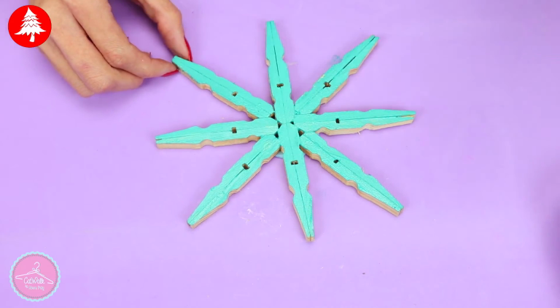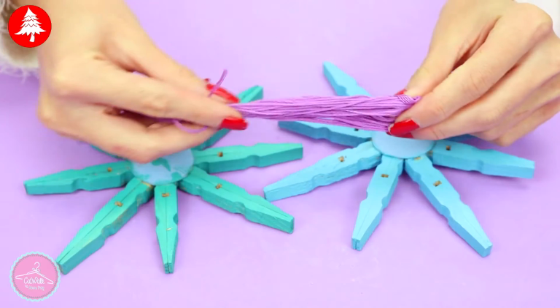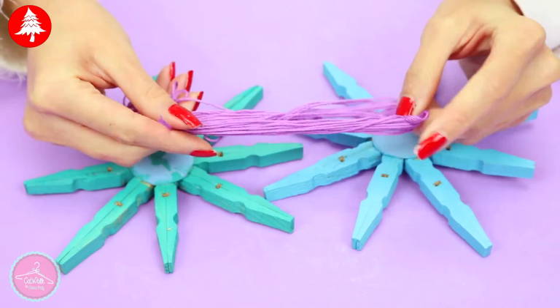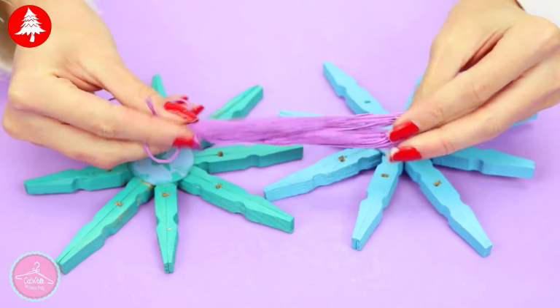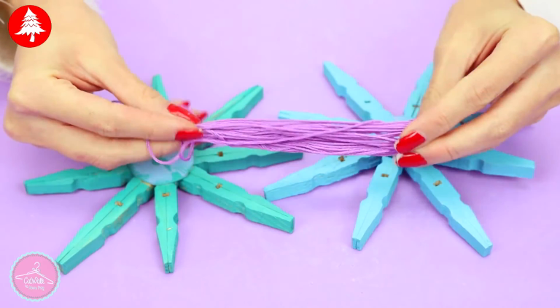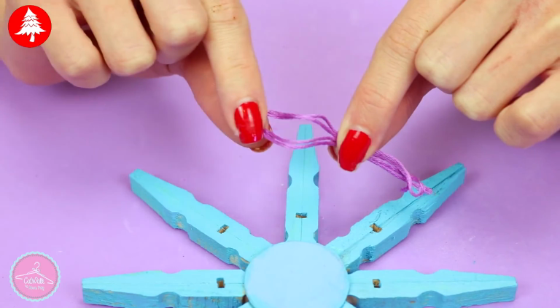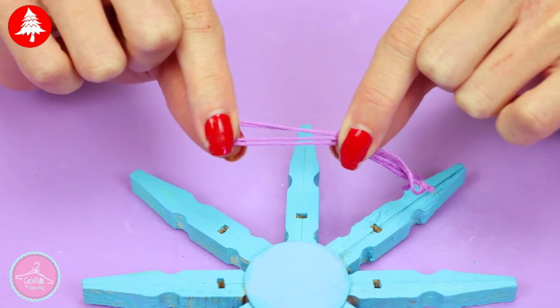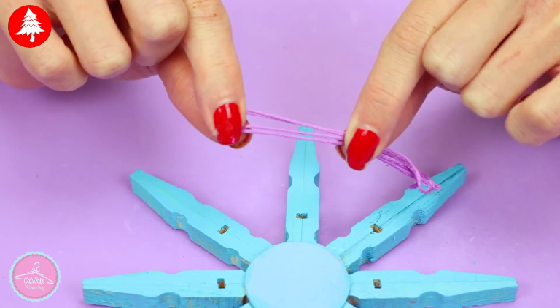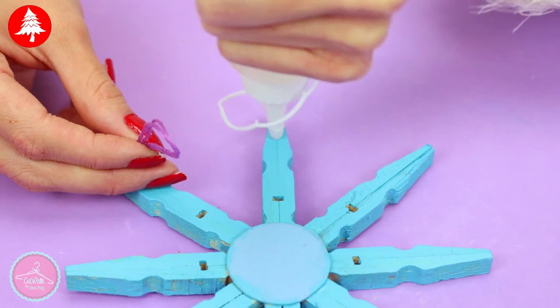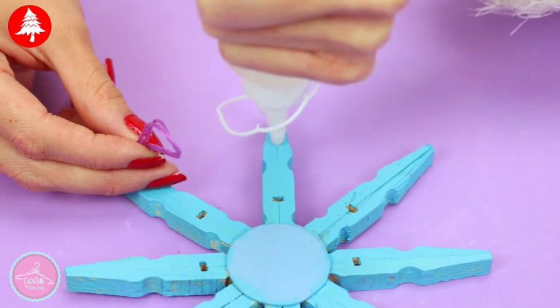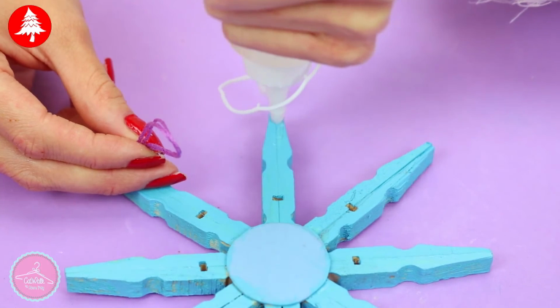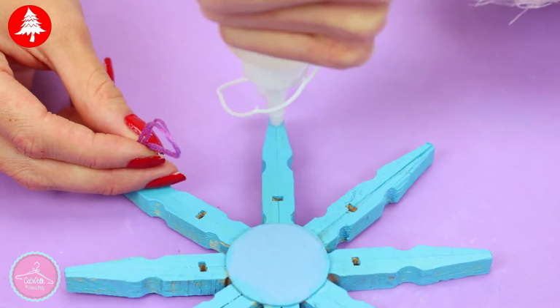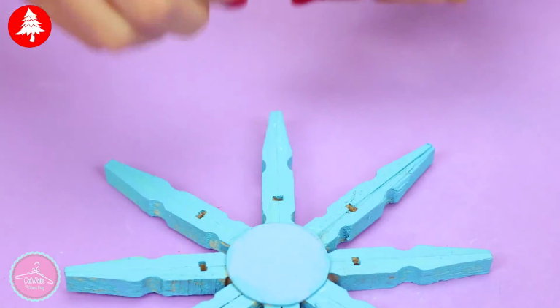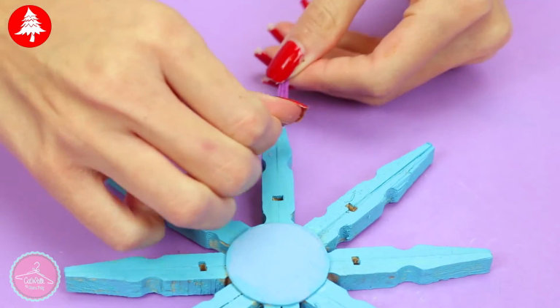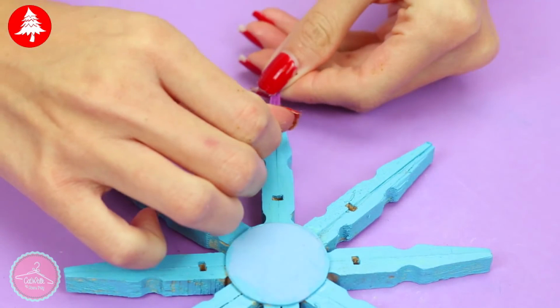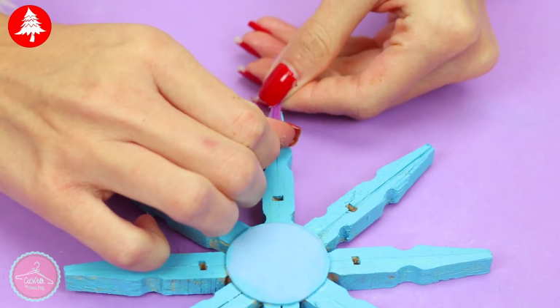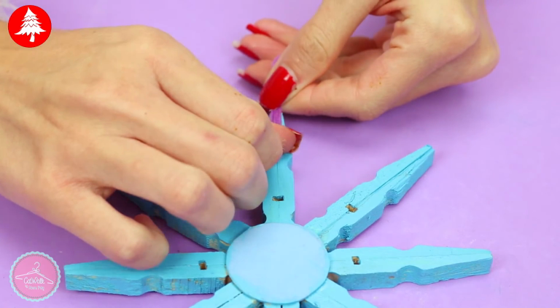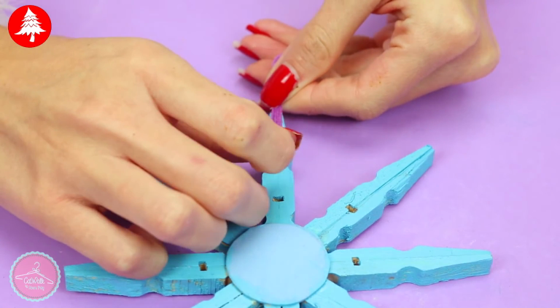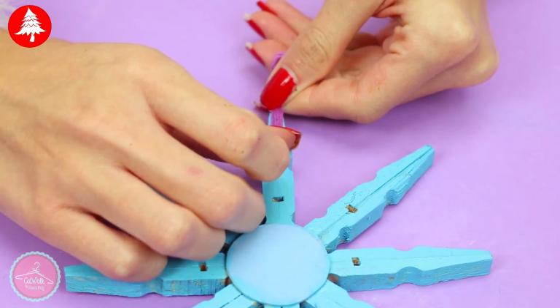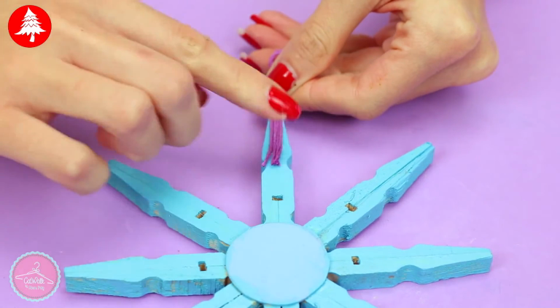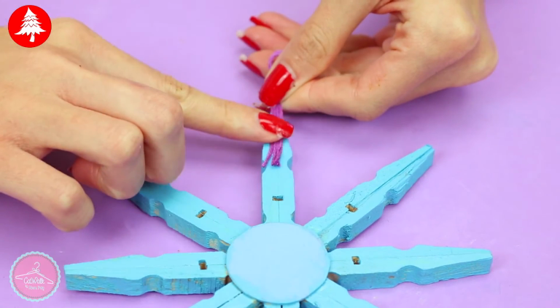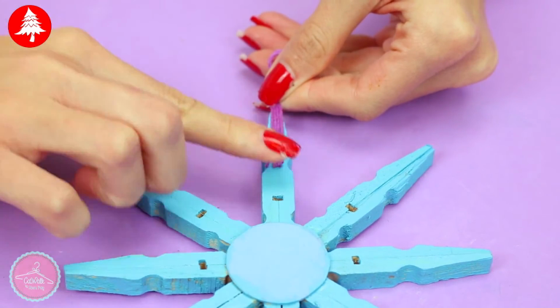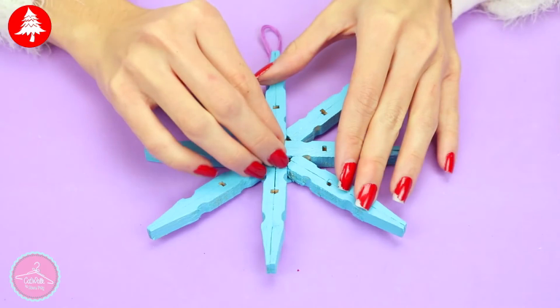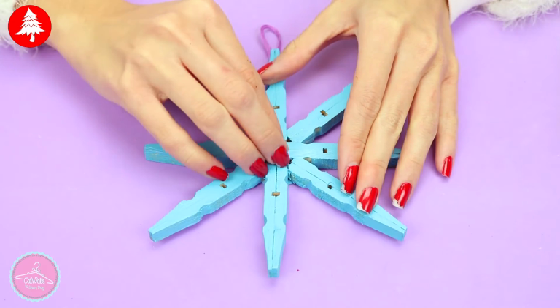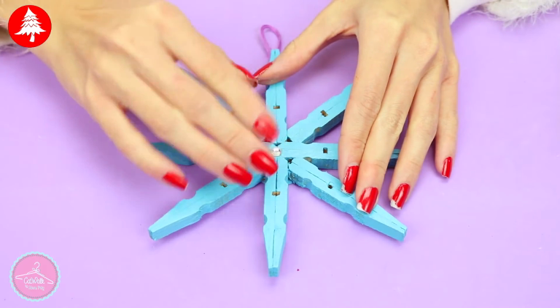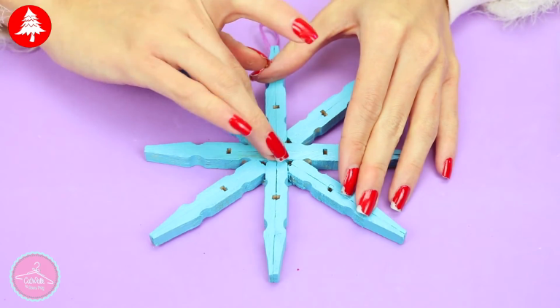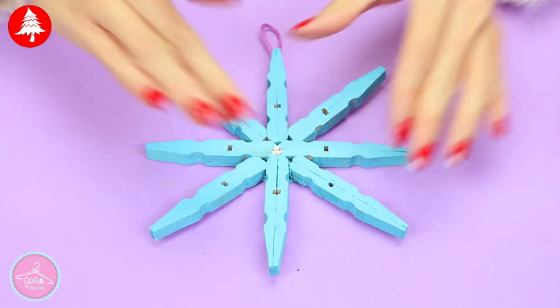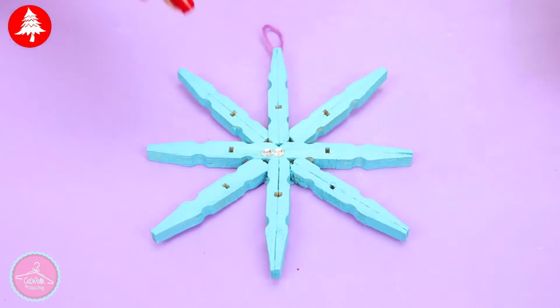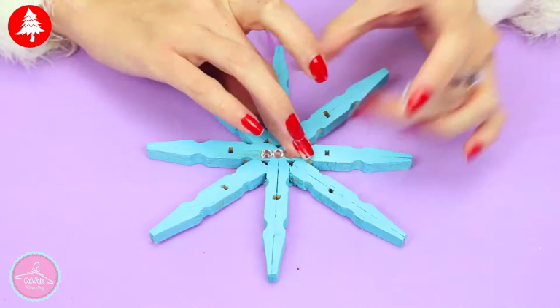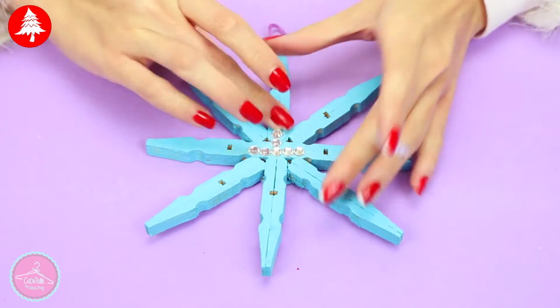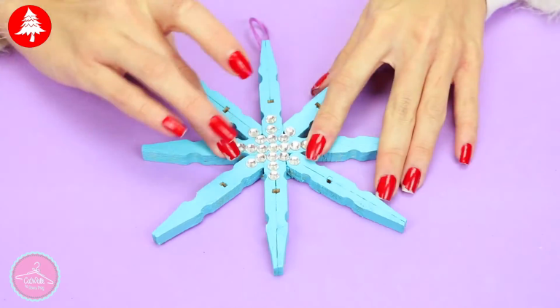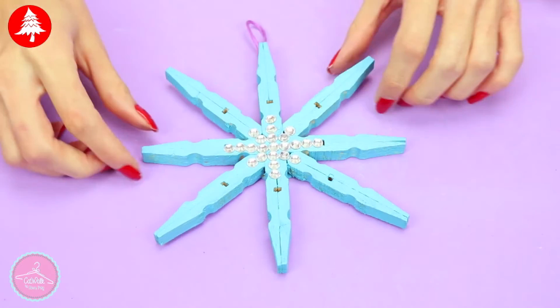Add some thread or cord so you can decorate your Christmas tree. For a final touch I add some rhinestones, but this is also optional.